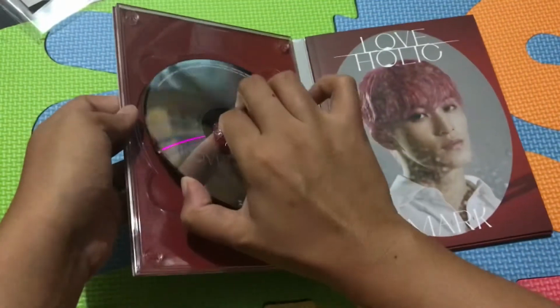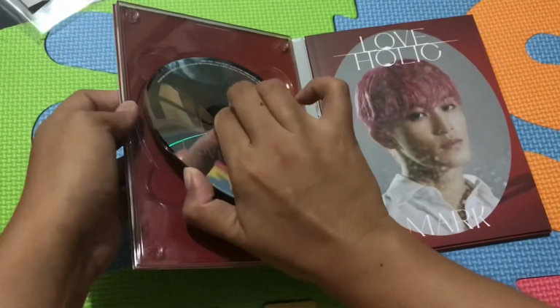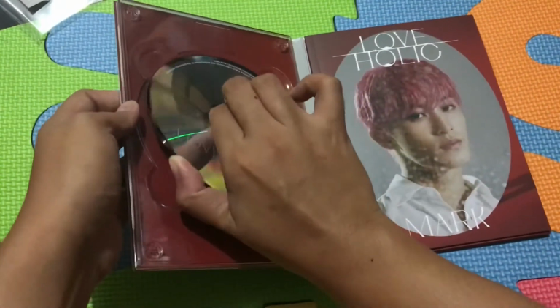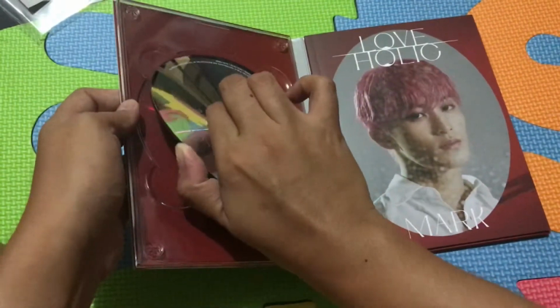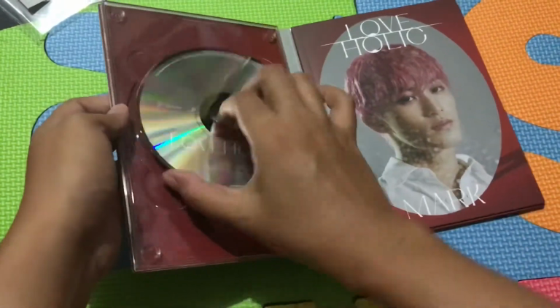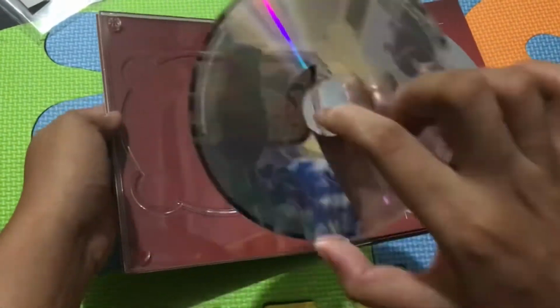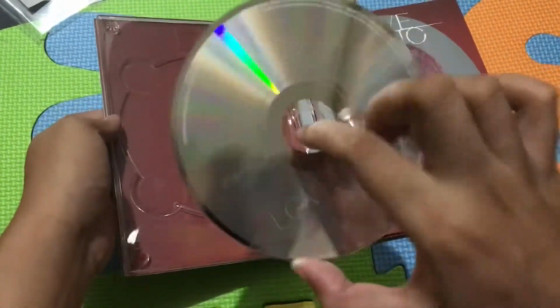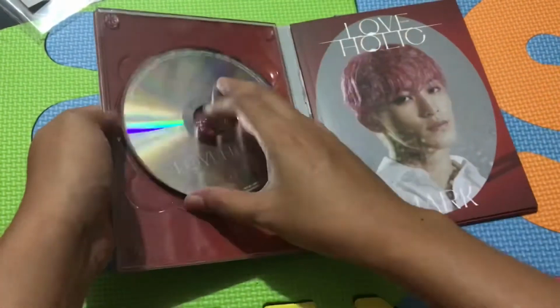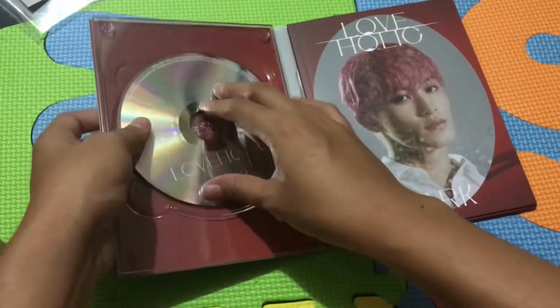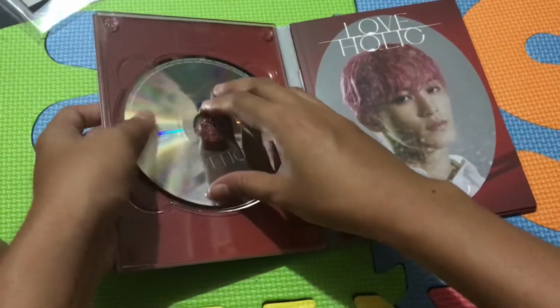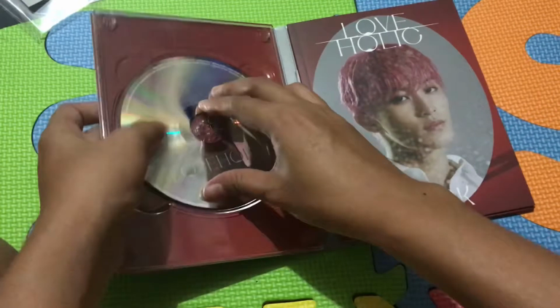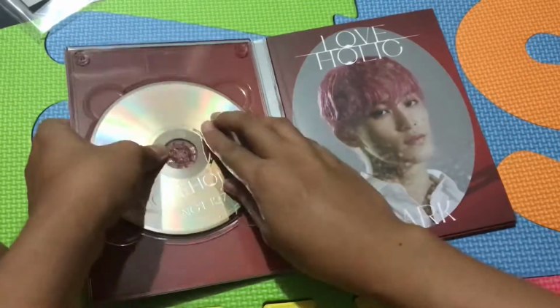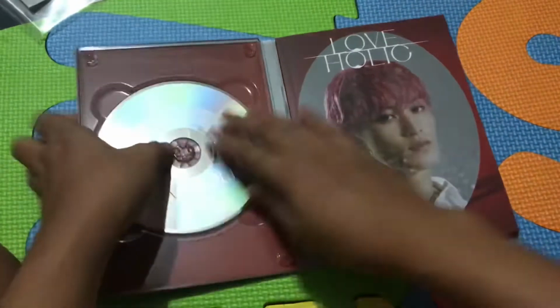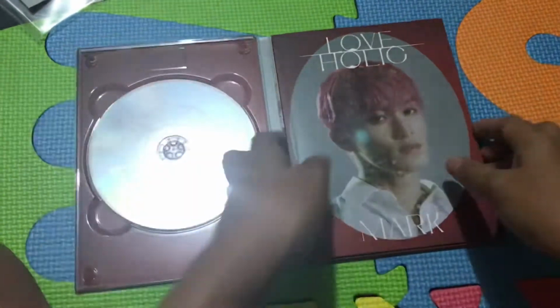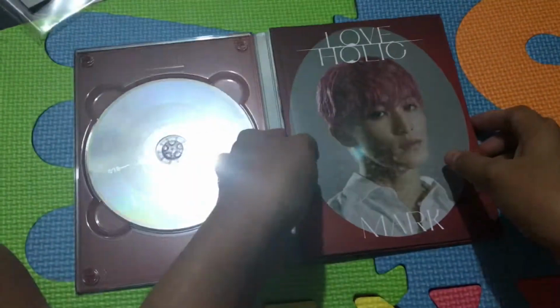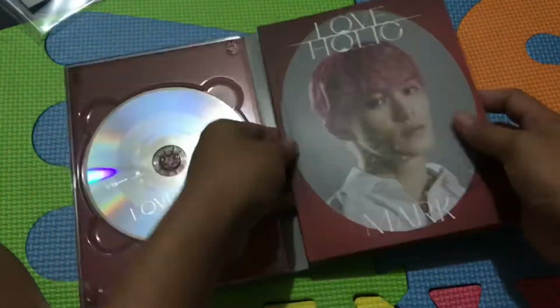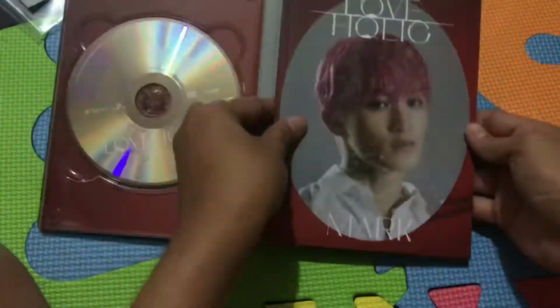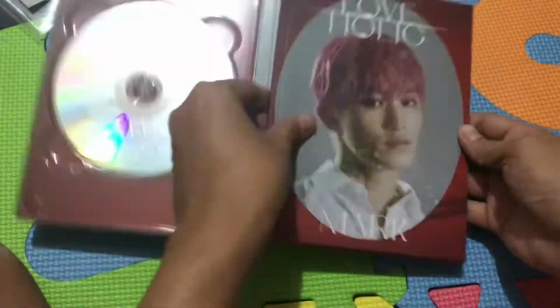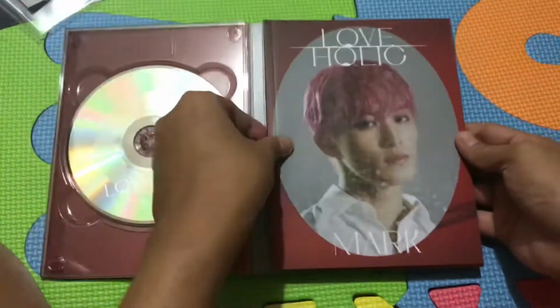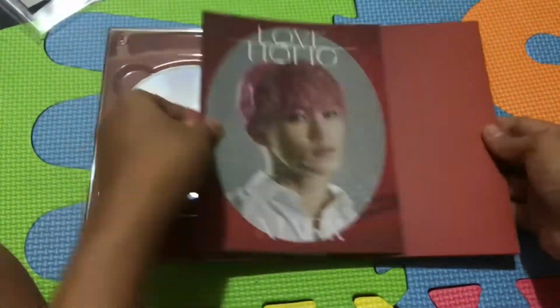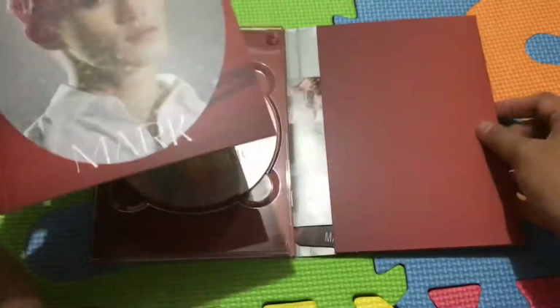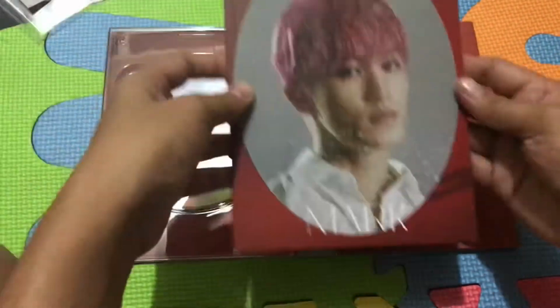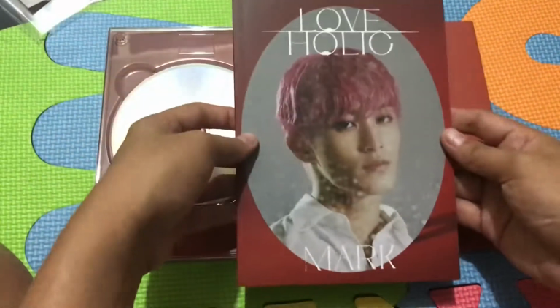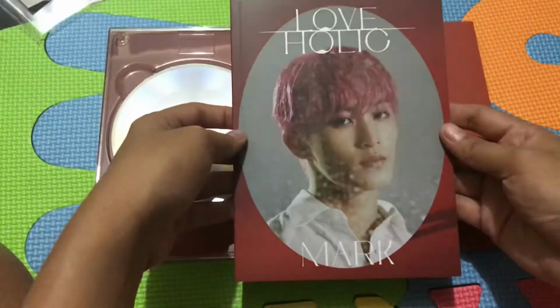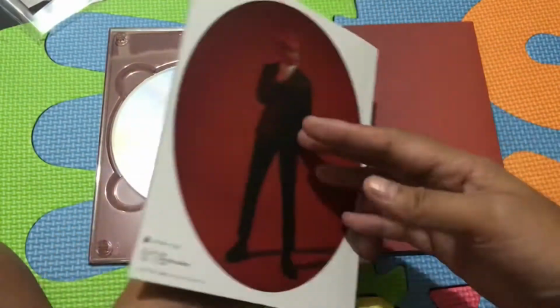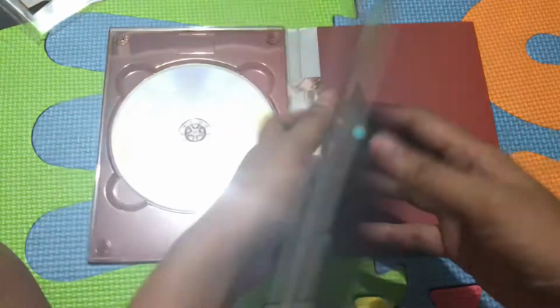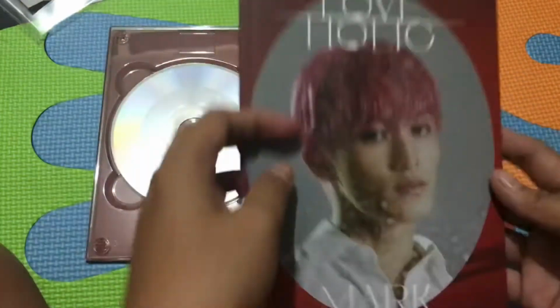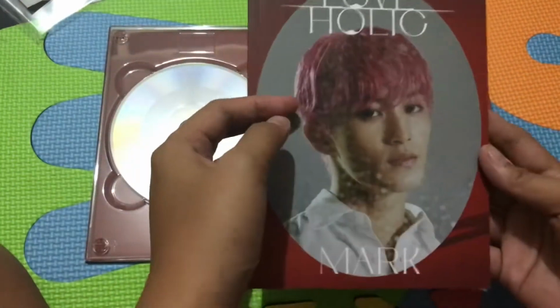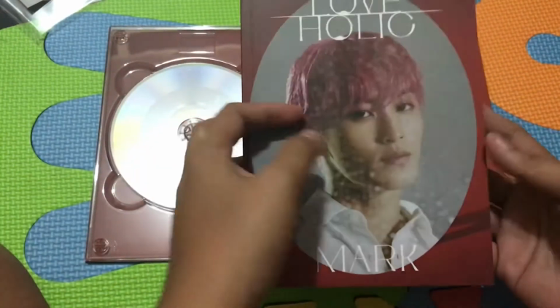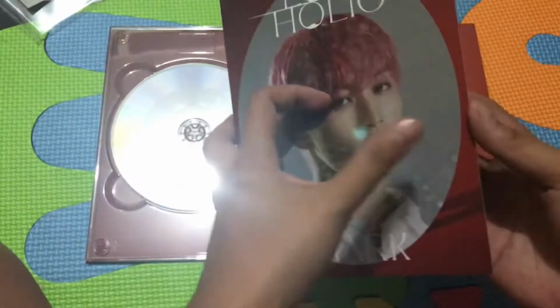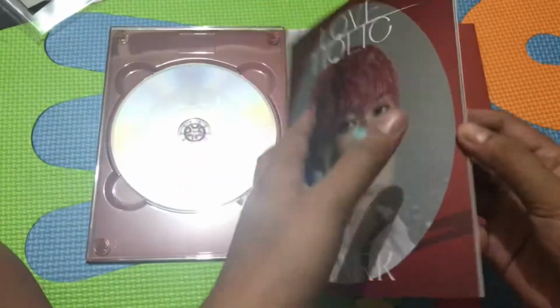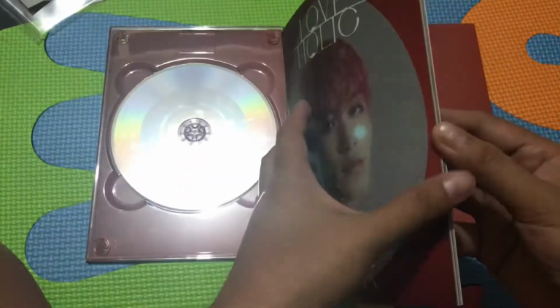The pink on the cover reflects so much. In the light you can really see it - it just looks so much better. And here's the photobook. Mark has the color red. I think Jeno has the color red also. I can't wait to receive the Jeno version.